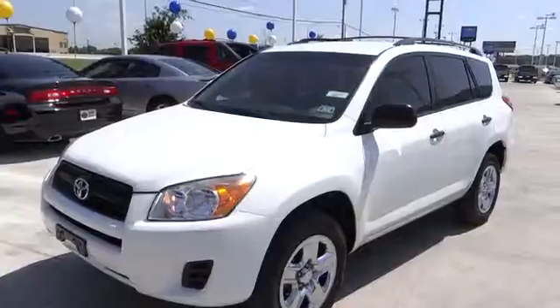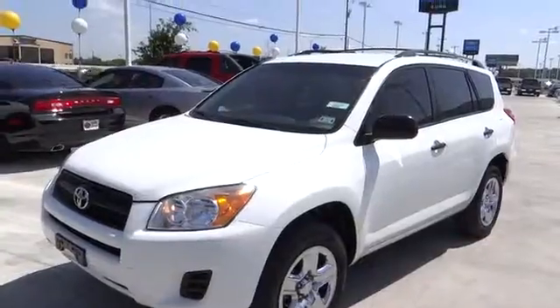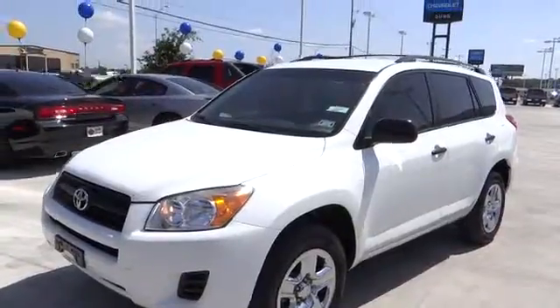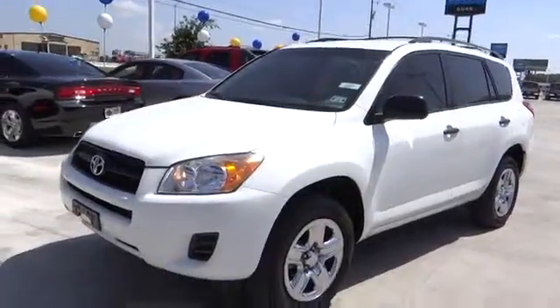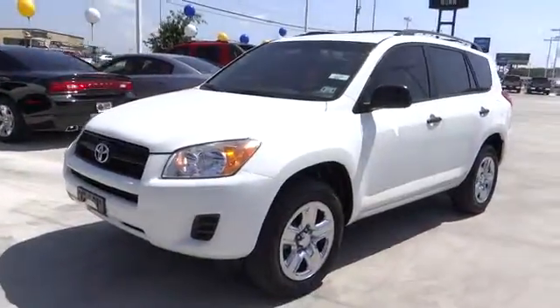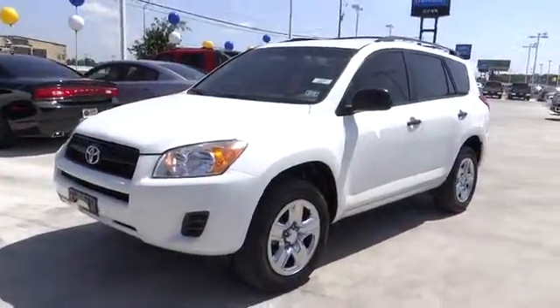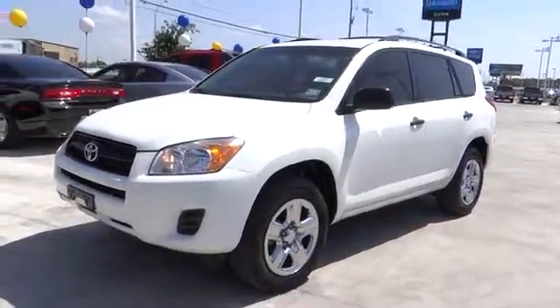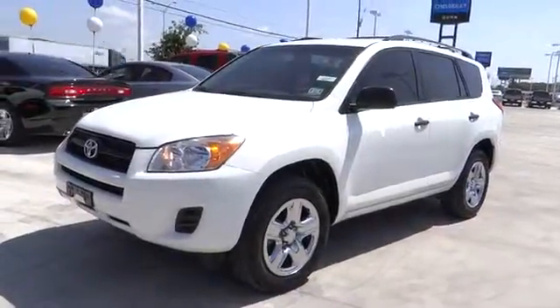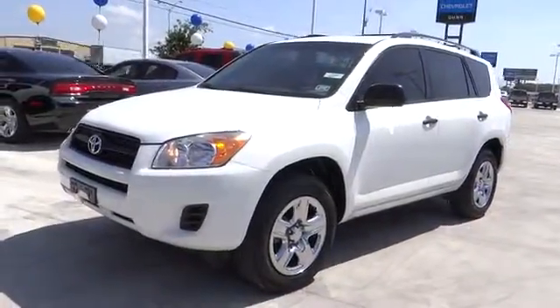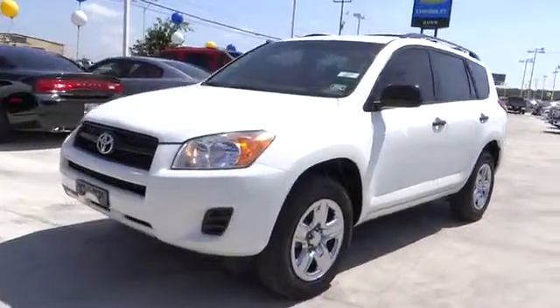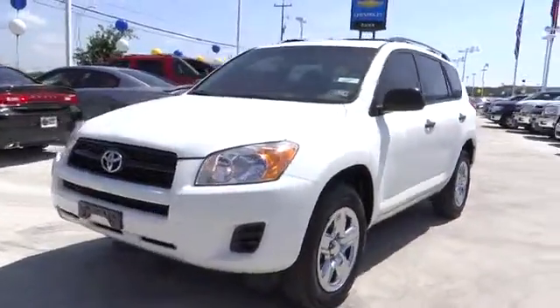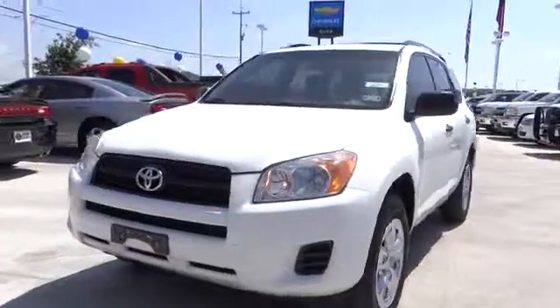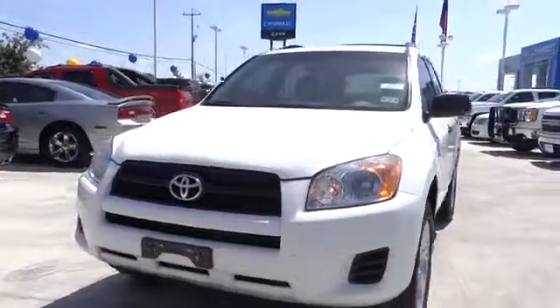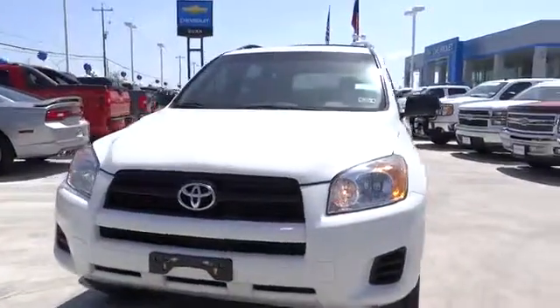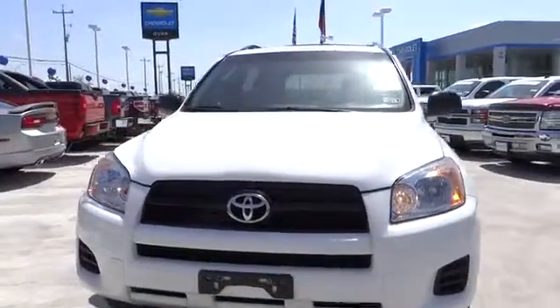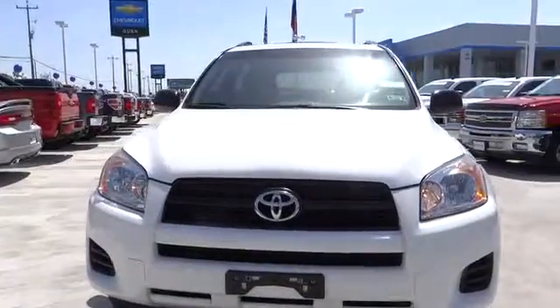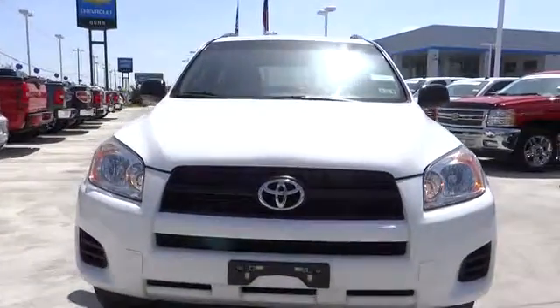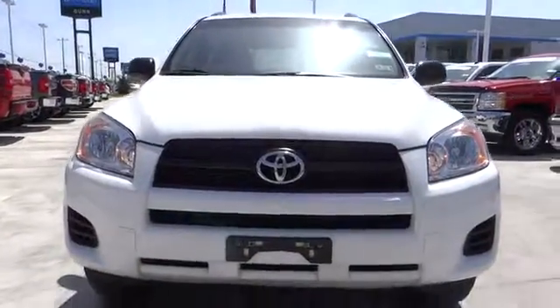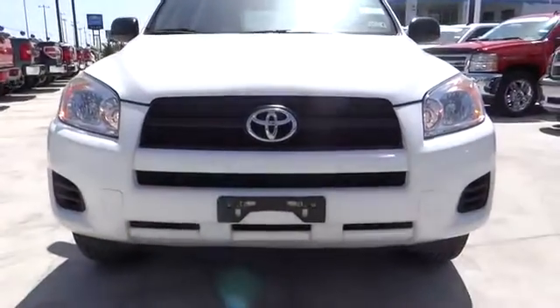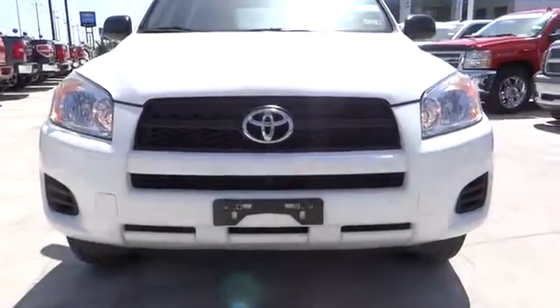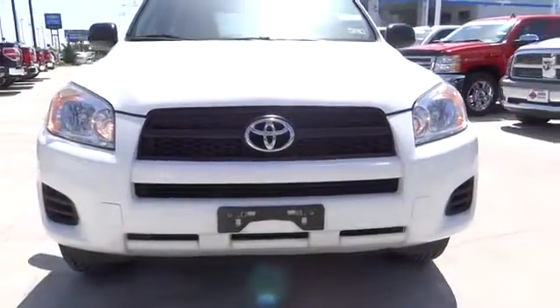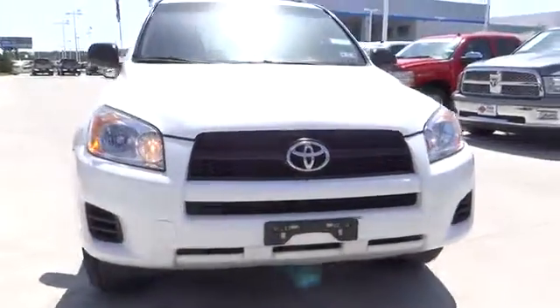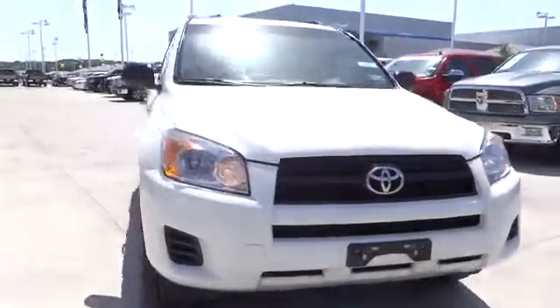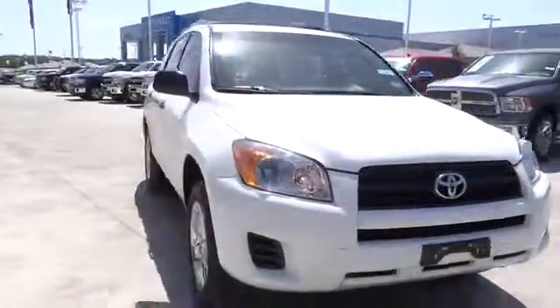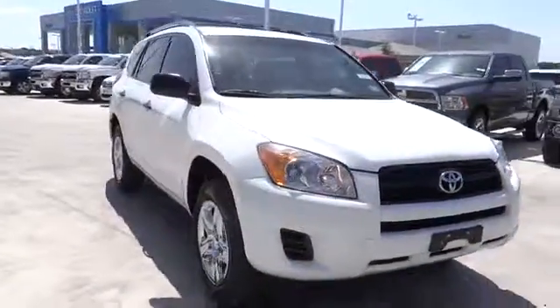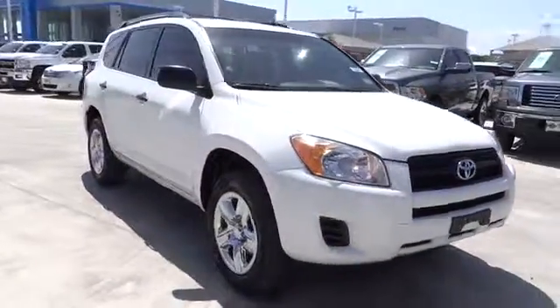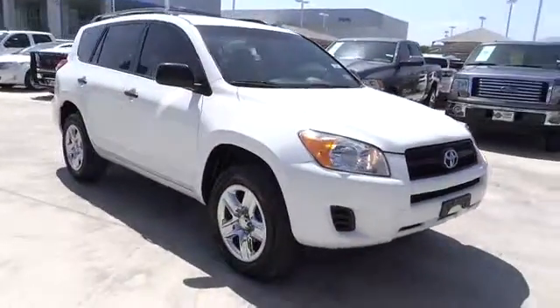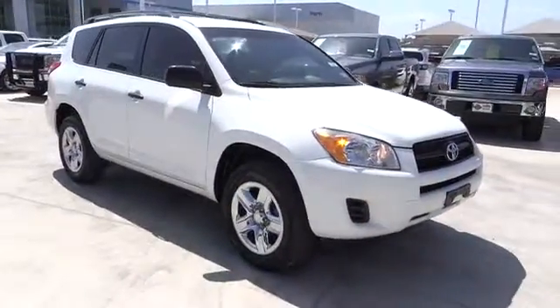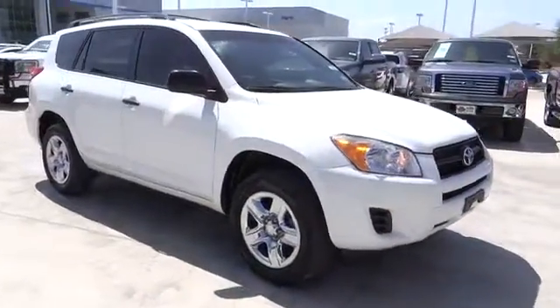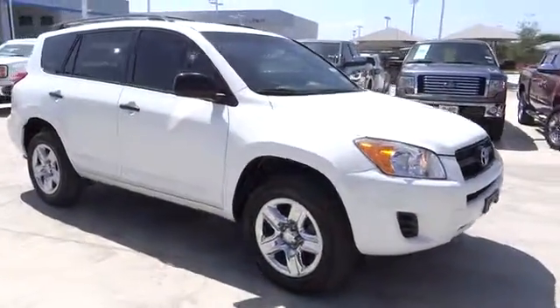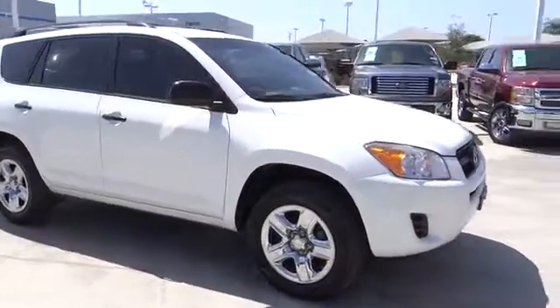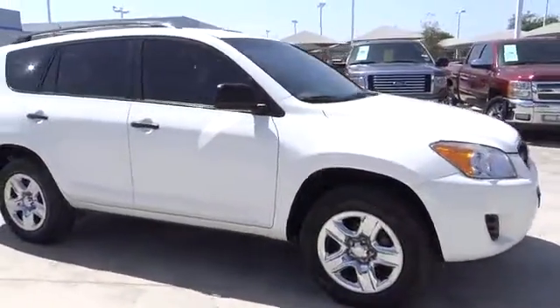The 2011 RAV4. The RAV4 is one of the most fuel-efficient SUVs in its class with seating for up to seven passengers. Versatile and efficient, the RAV4 mixes the comfort and drivability of a sedan with the benefits of an SUV.